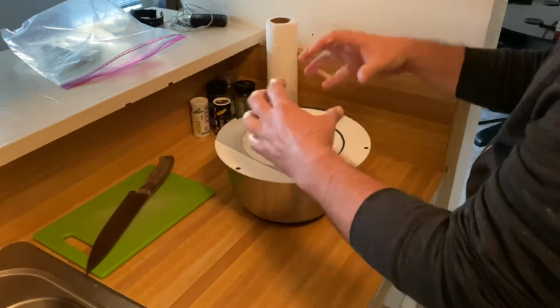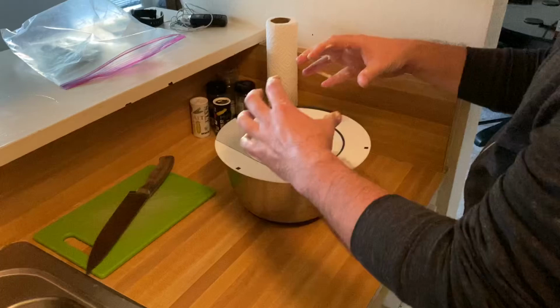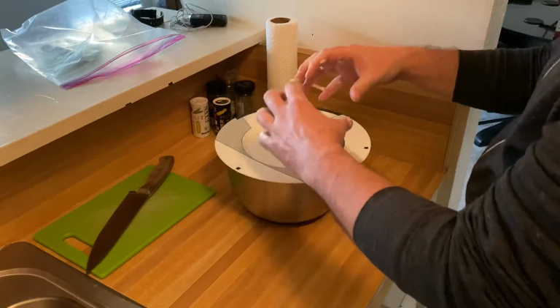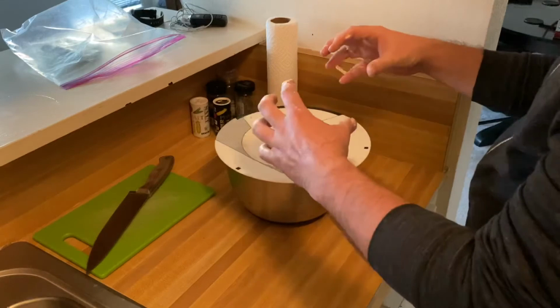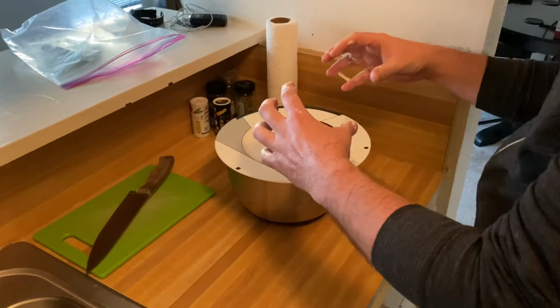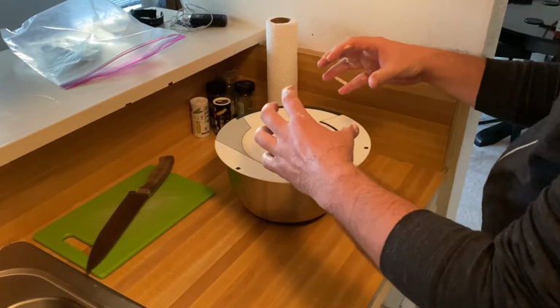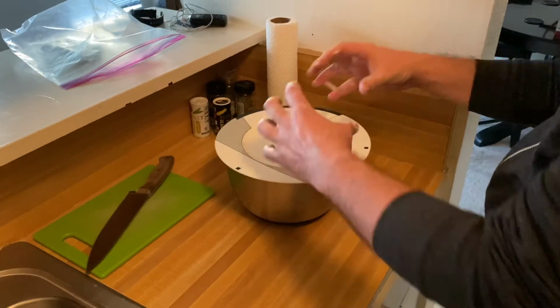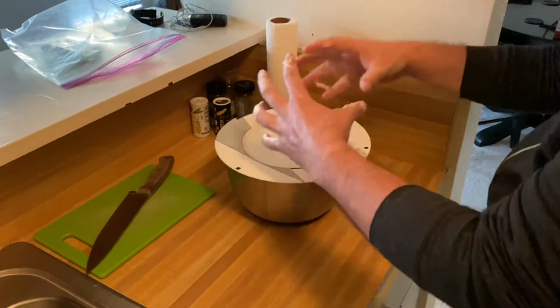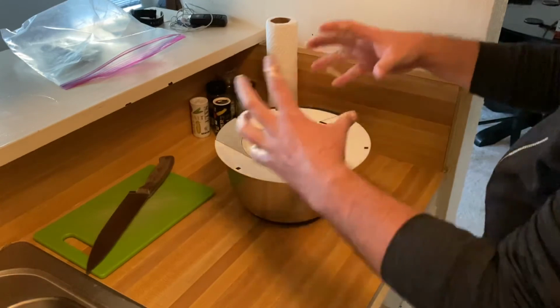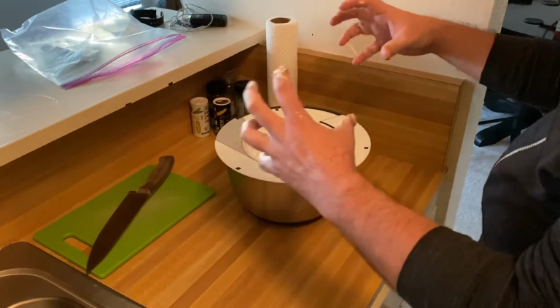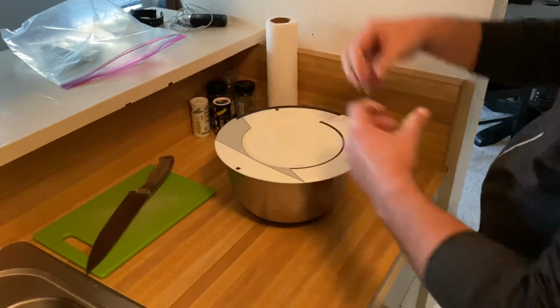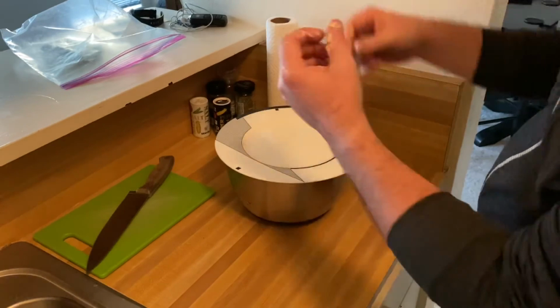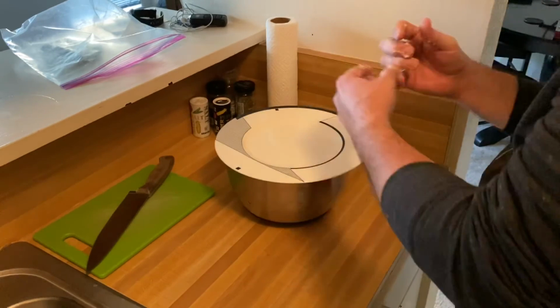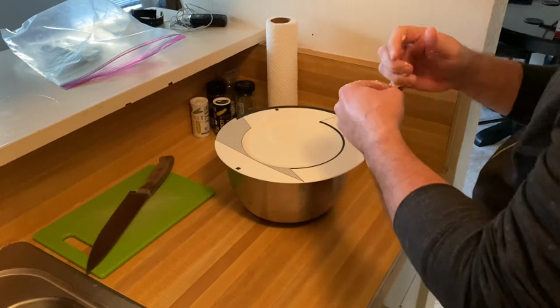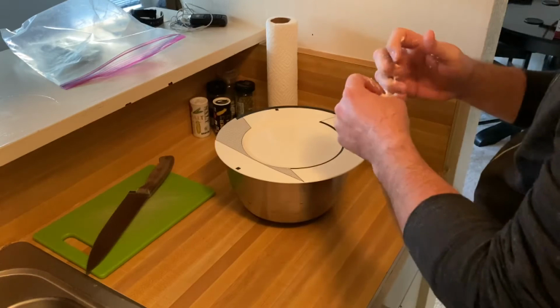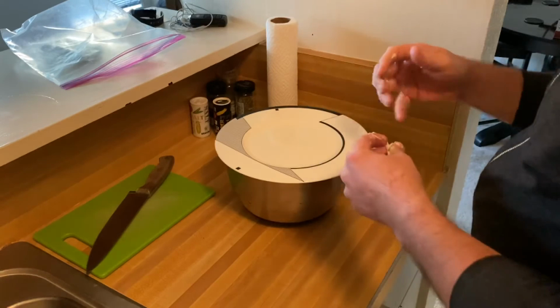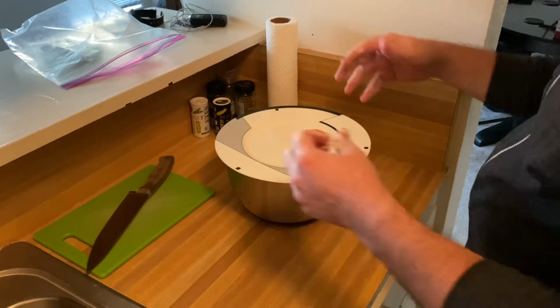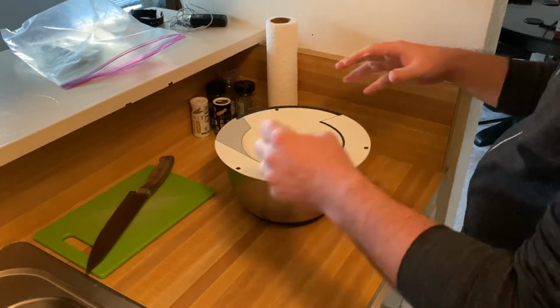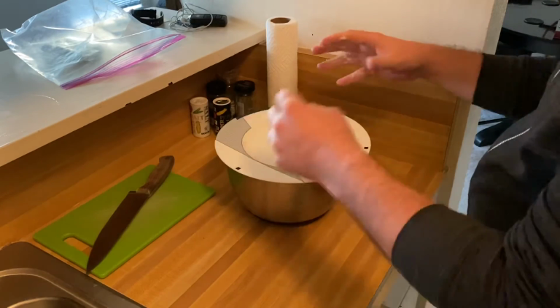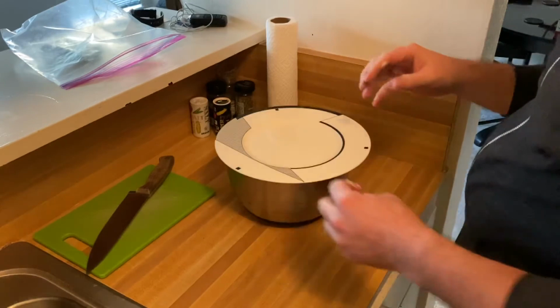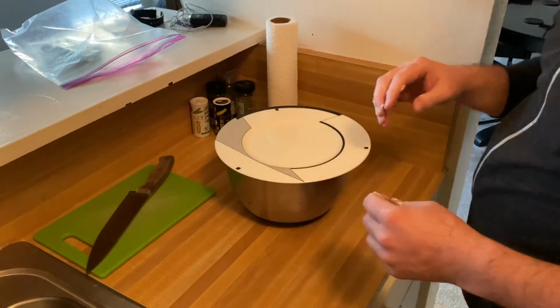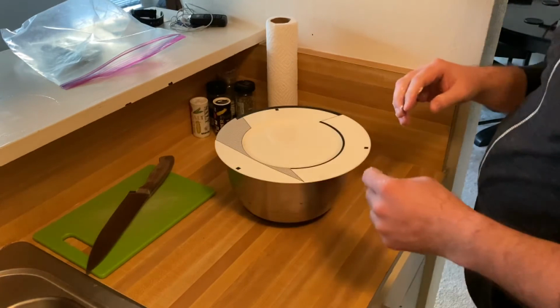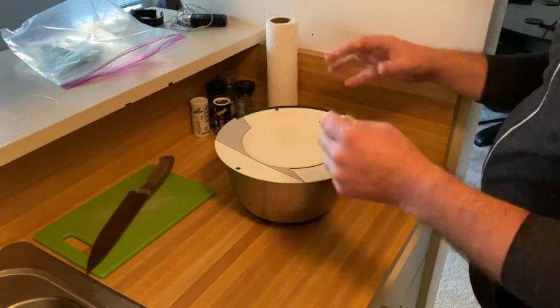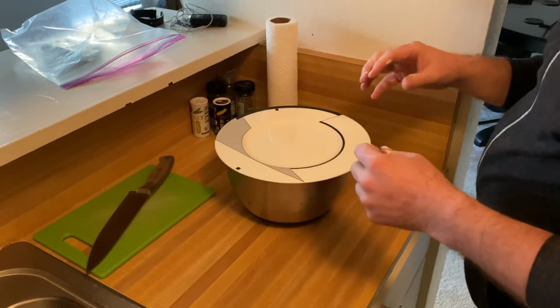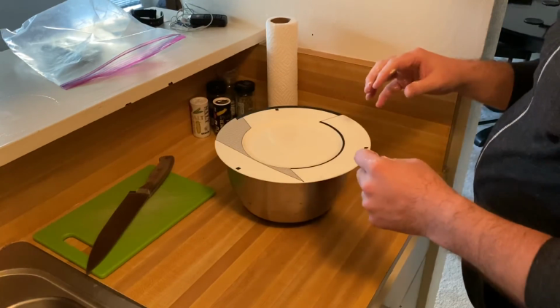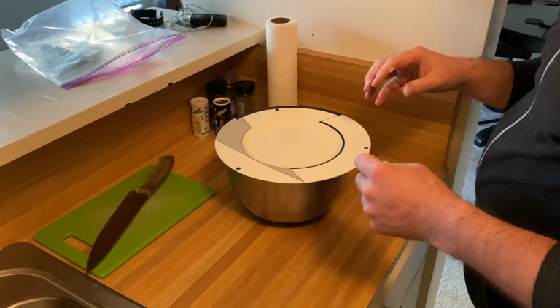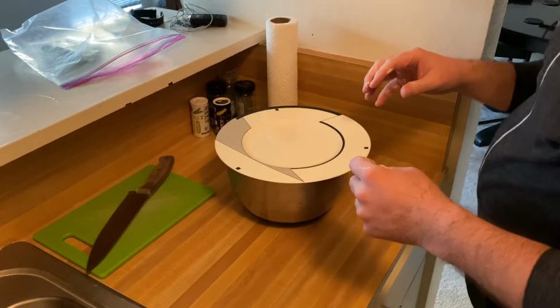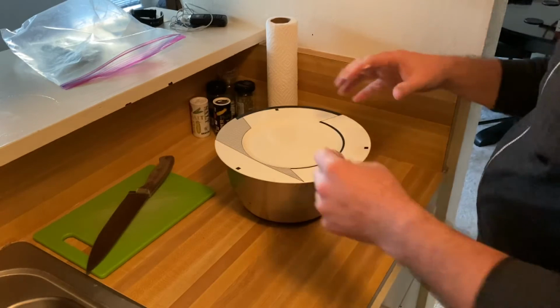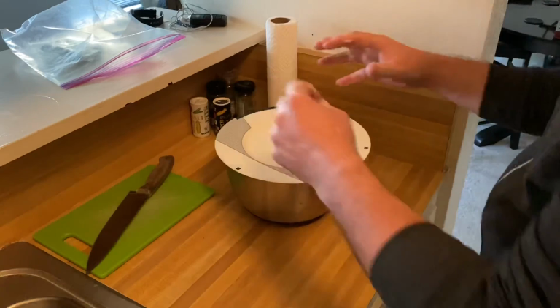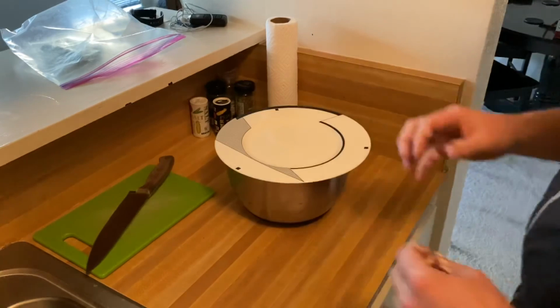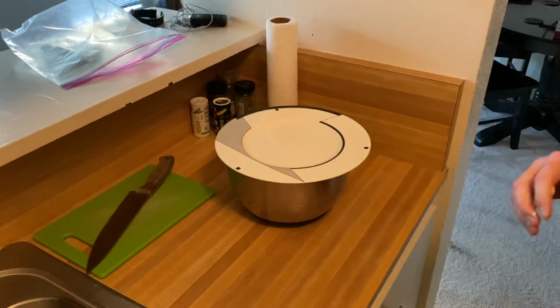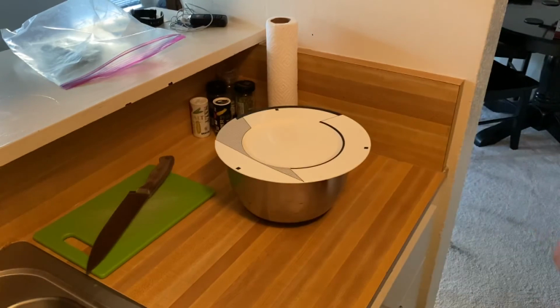The yeast will start to work again, it will puff up, you'll stretch it and do that again. I'll bring you guys back when I'm ready to cut it with flour and put it in the oven.